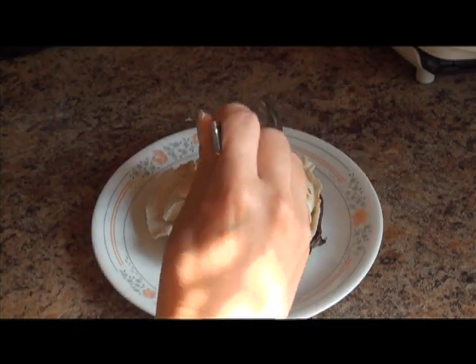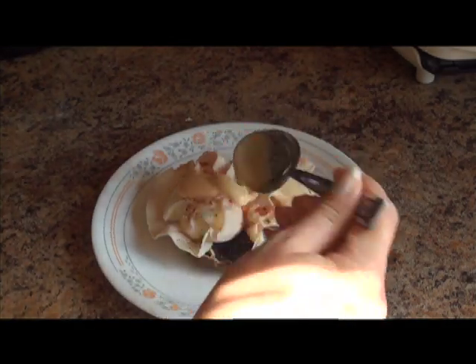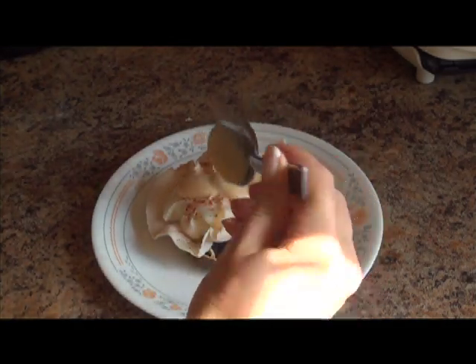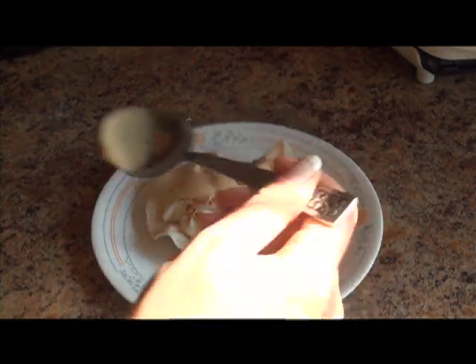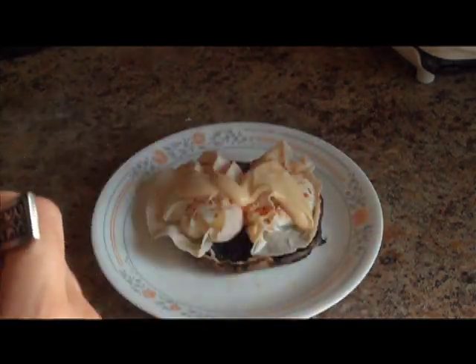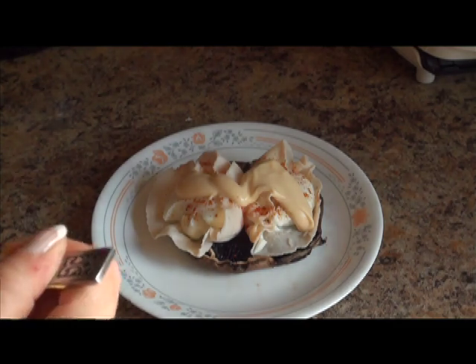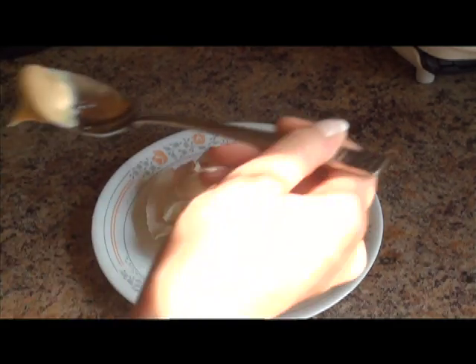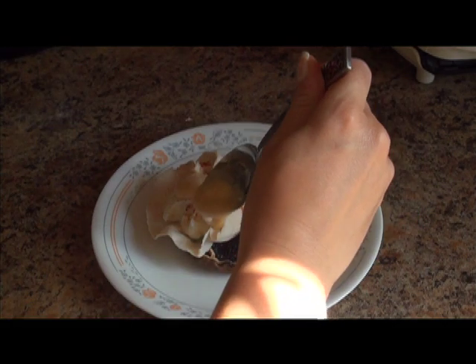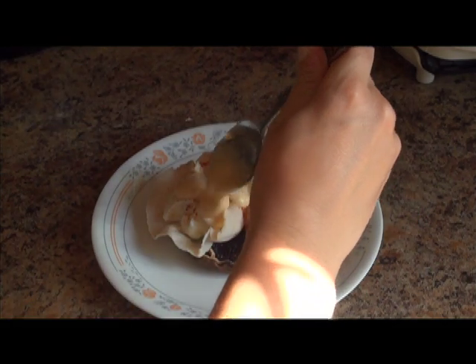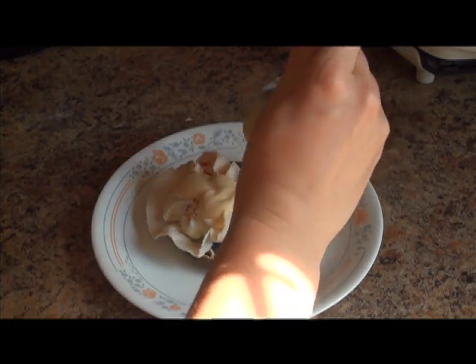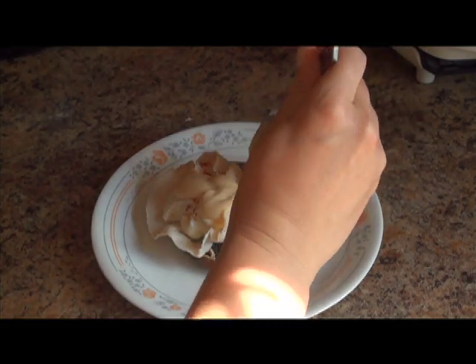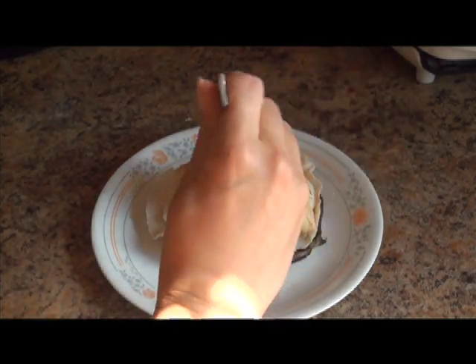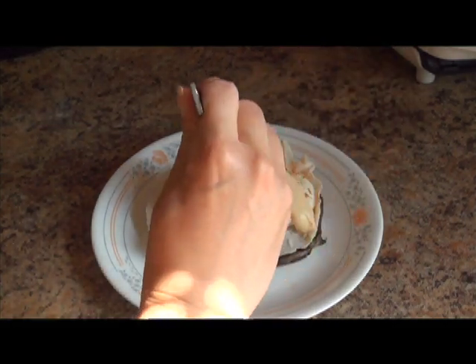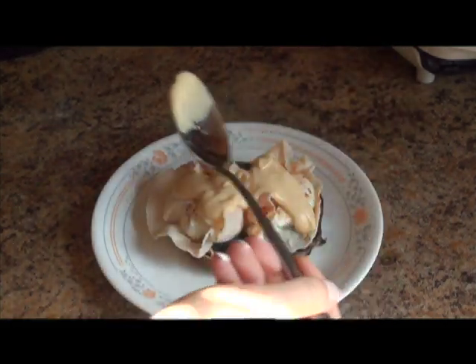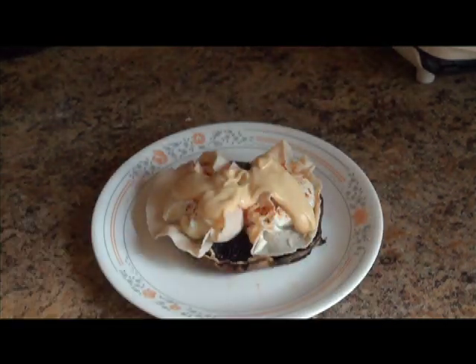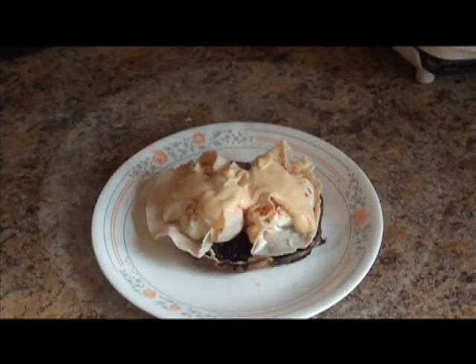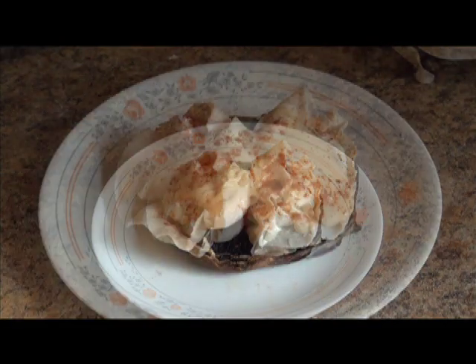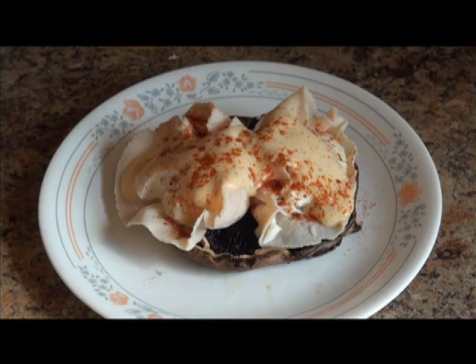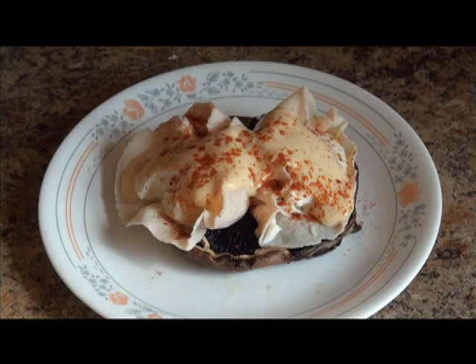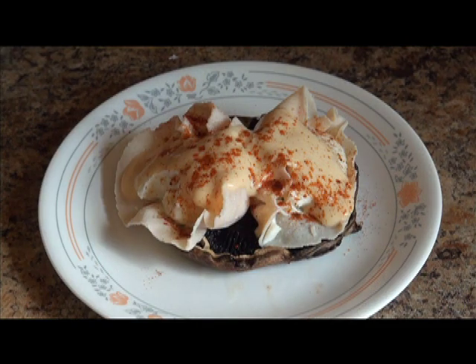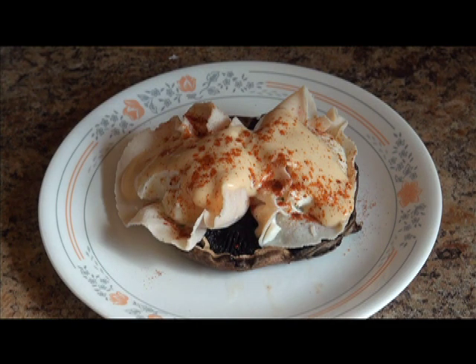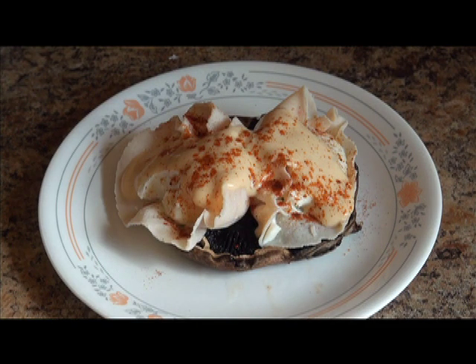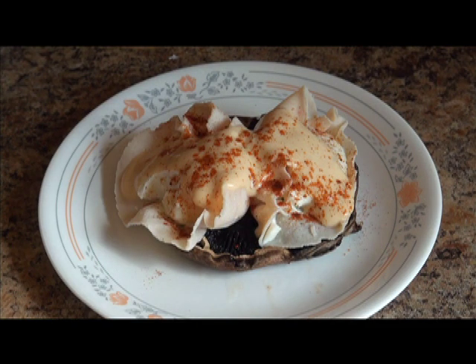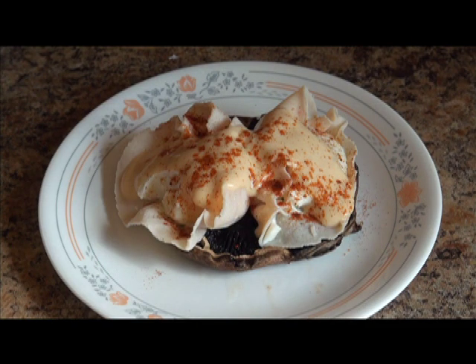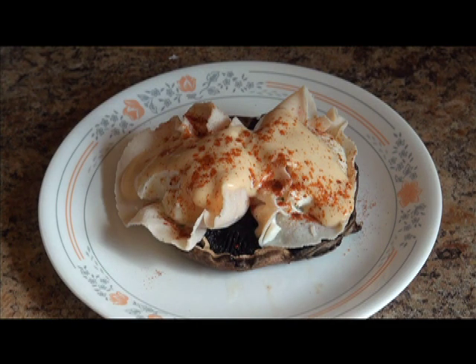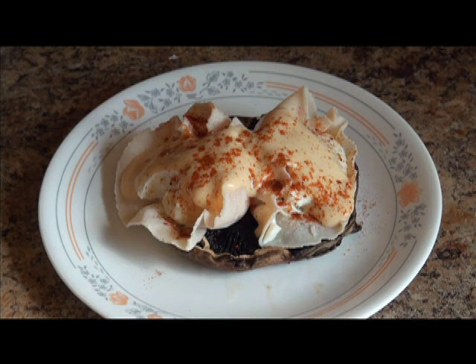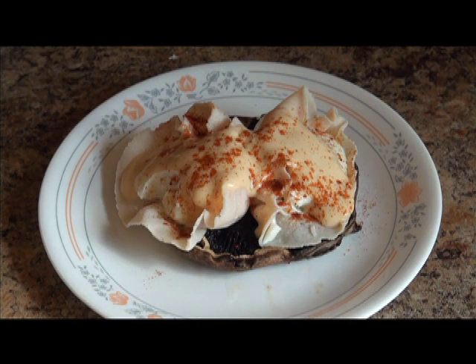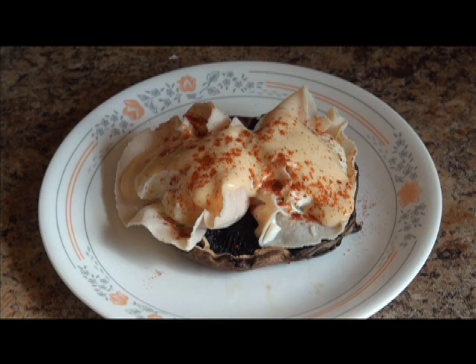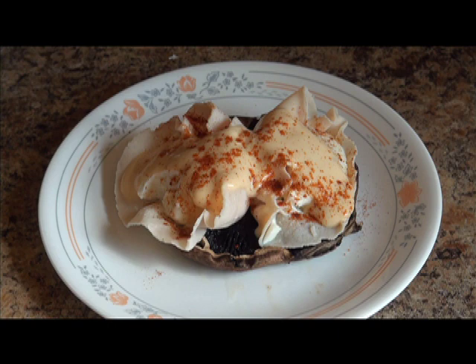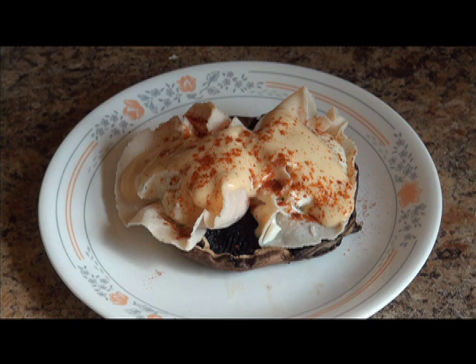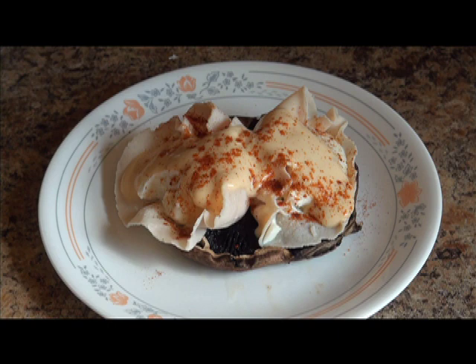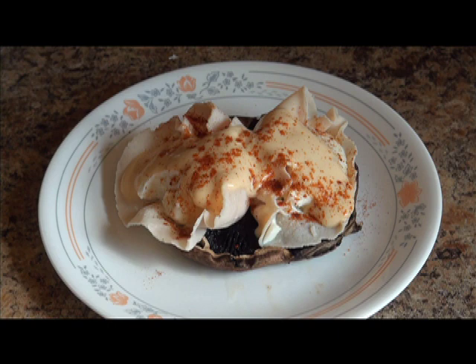I'm also going to add some of the southwest chipotle sauce that I made on day 10. So if you like hot stuff, this is perfect. If you're not that into hot stuff, you can leave the chipotle sauce out. And there you have it — Dukan diet-friendly Eggs Benedict. One of my favorites.